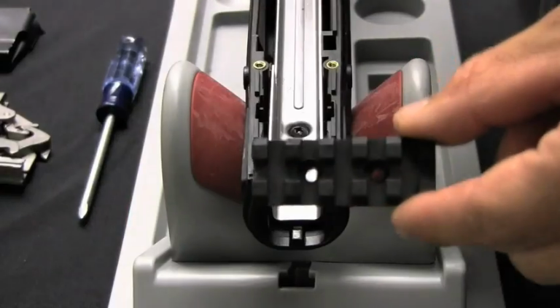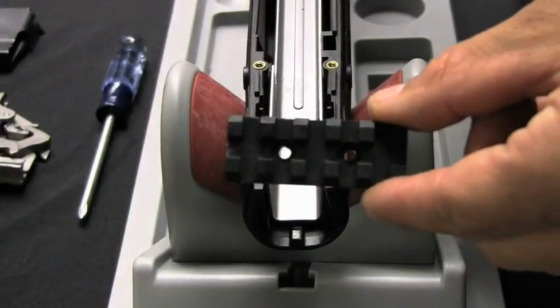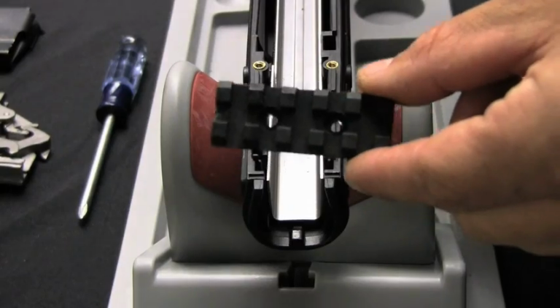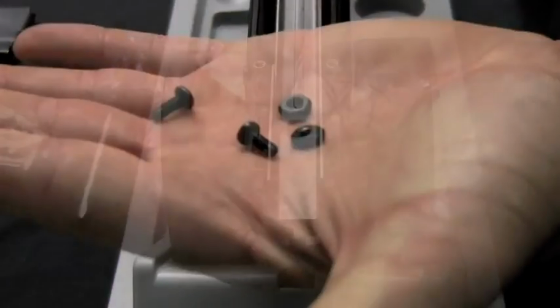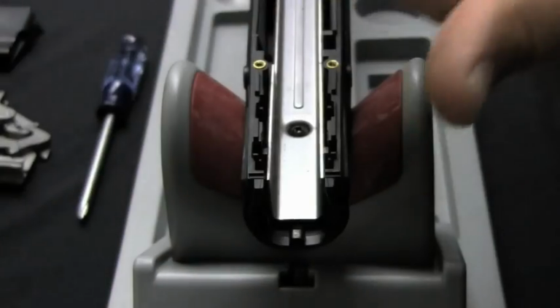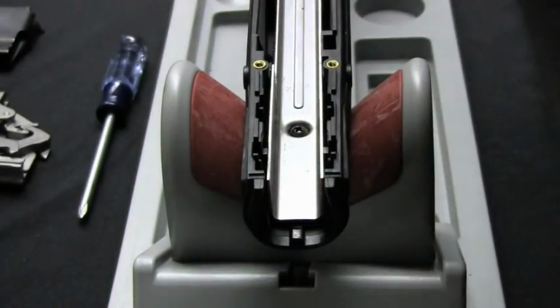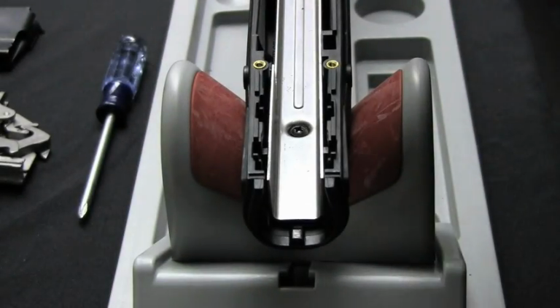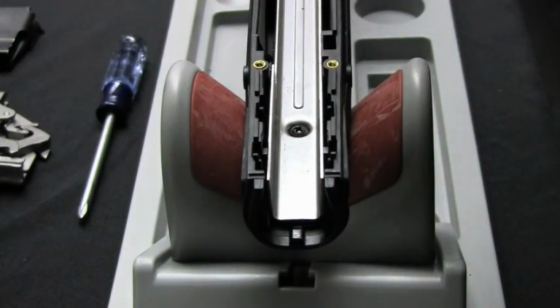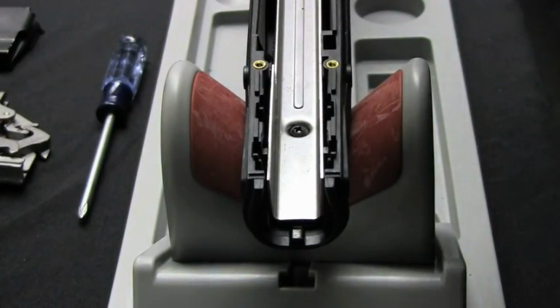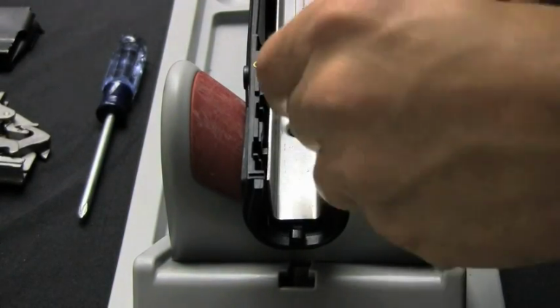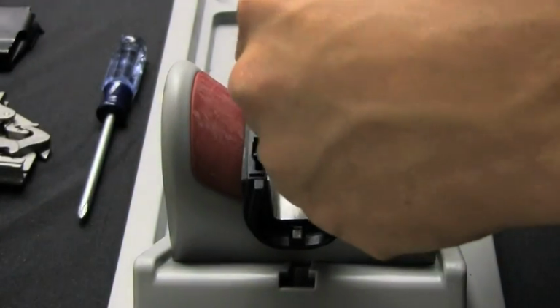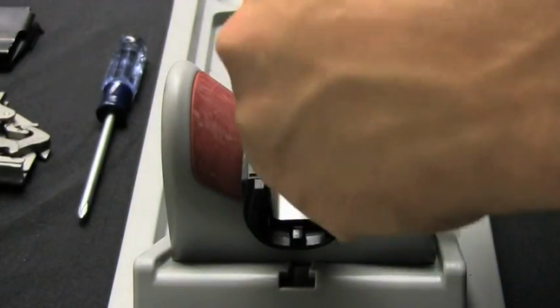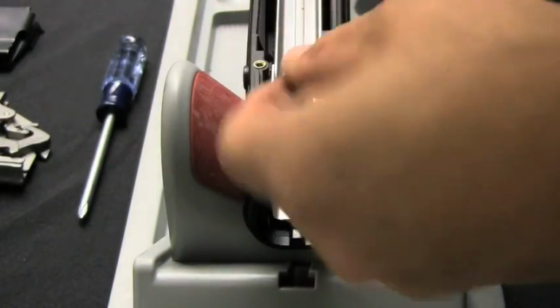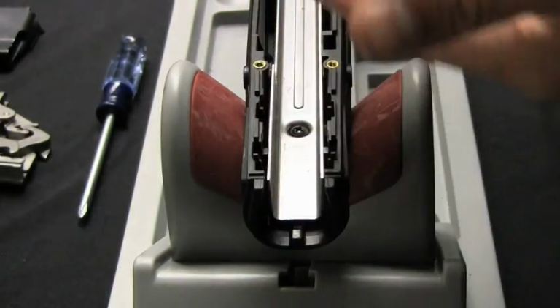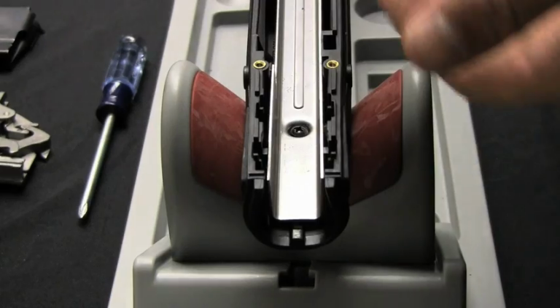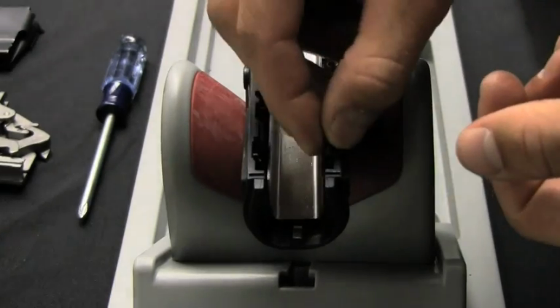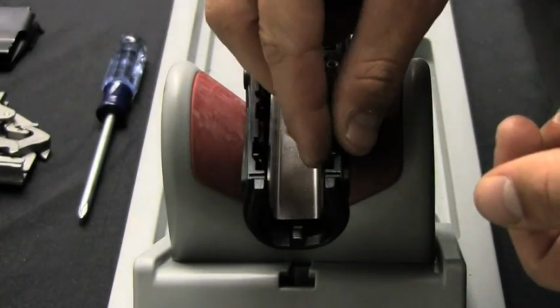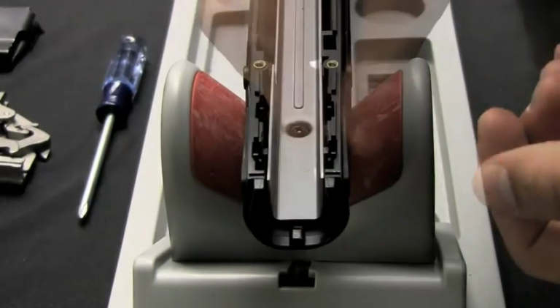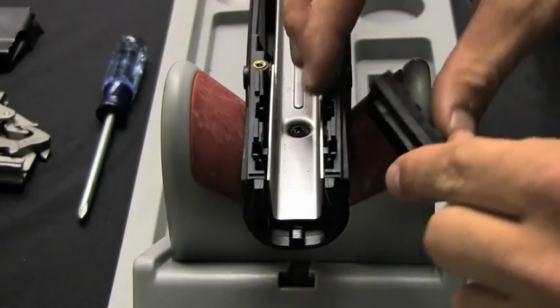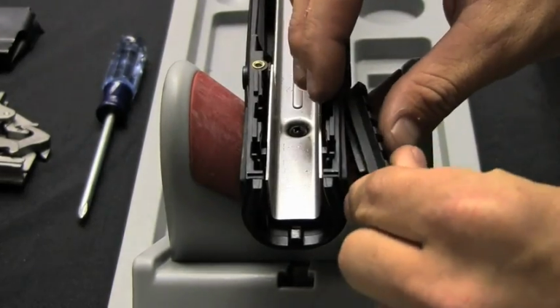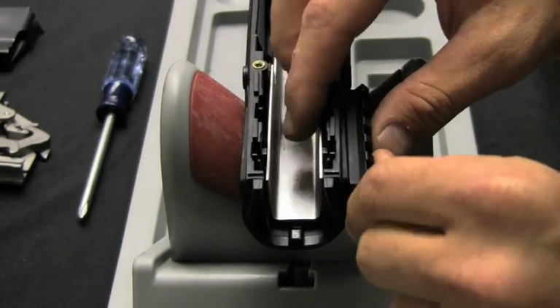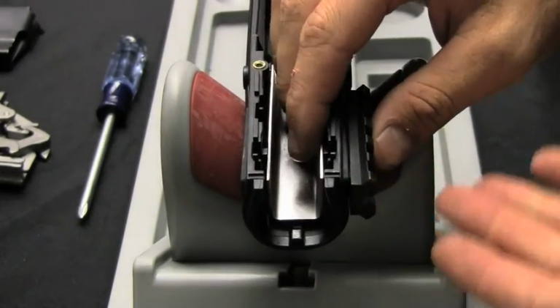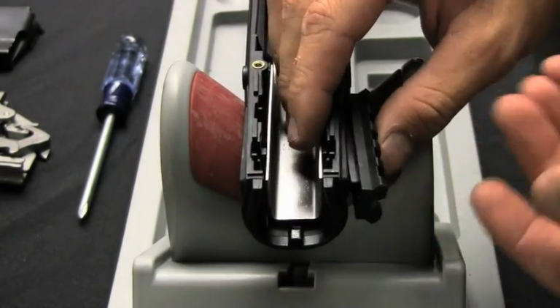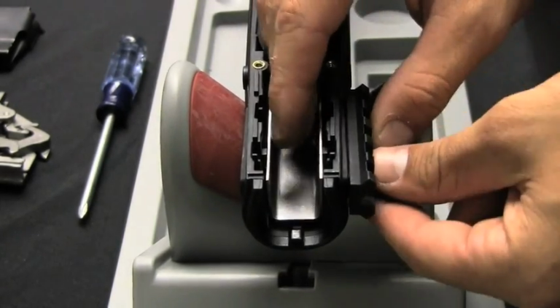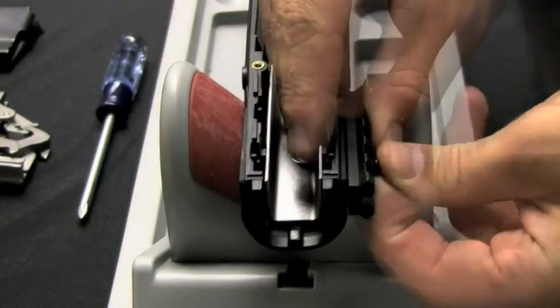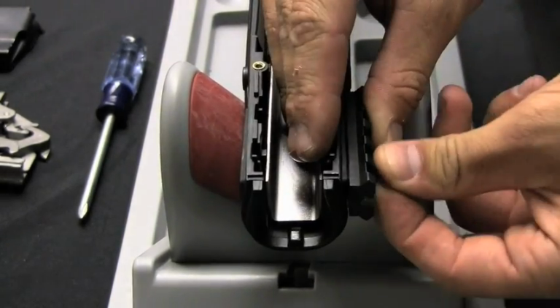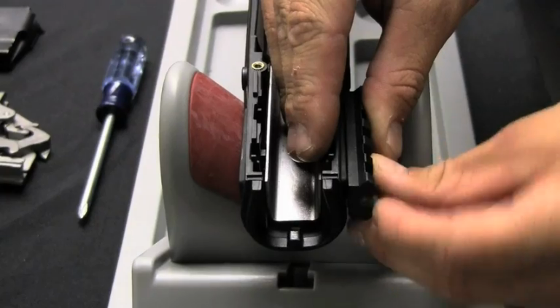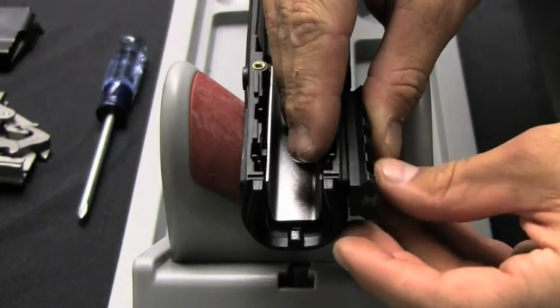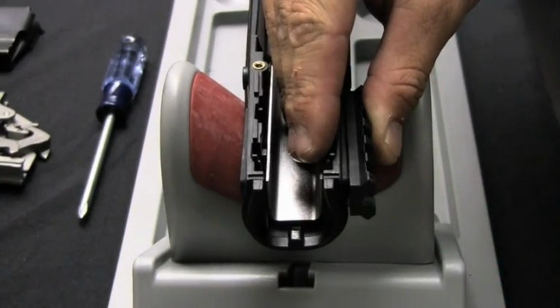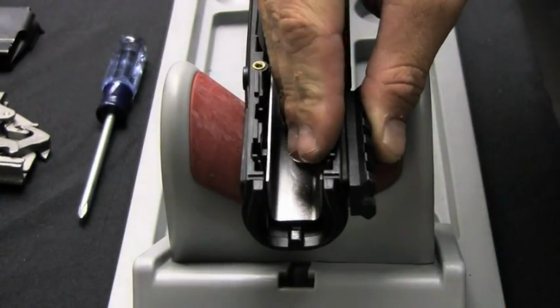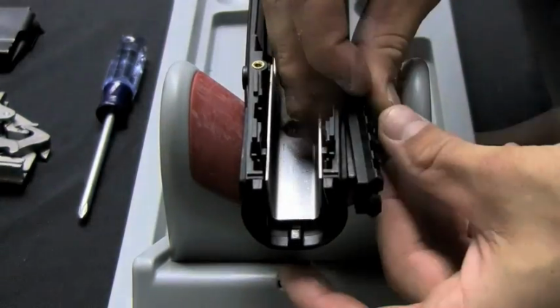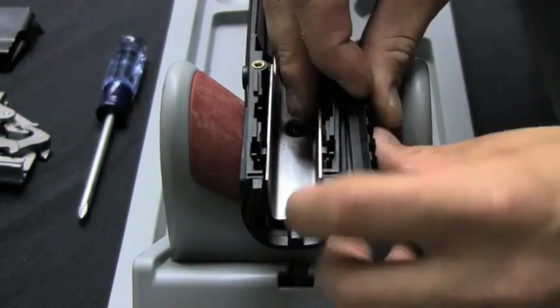To install the 2-inch picatinny rail, use the screws and nuts provided. Insert the nuts into the side of the stock. Place the rail into the slot, insert screws, and tighten.